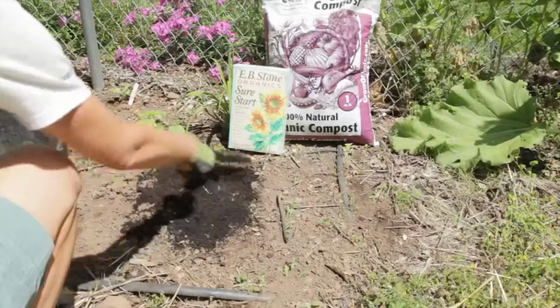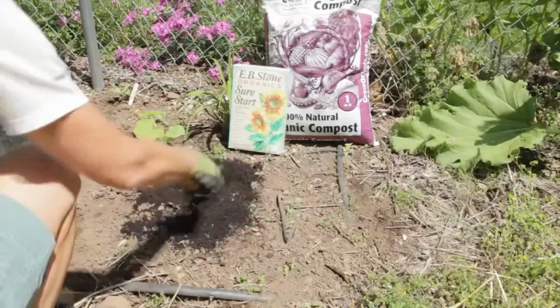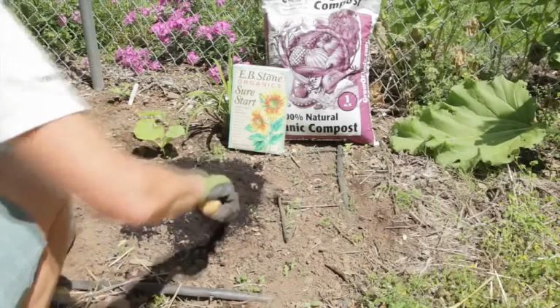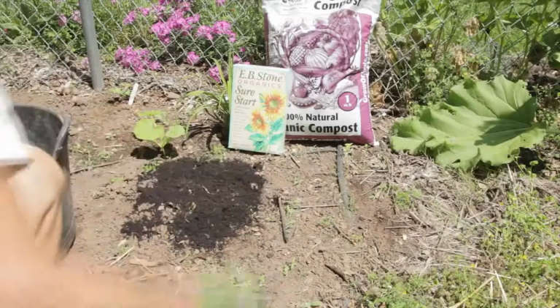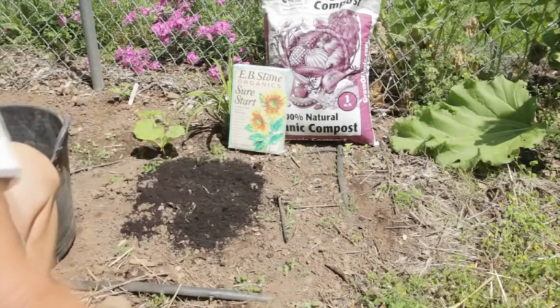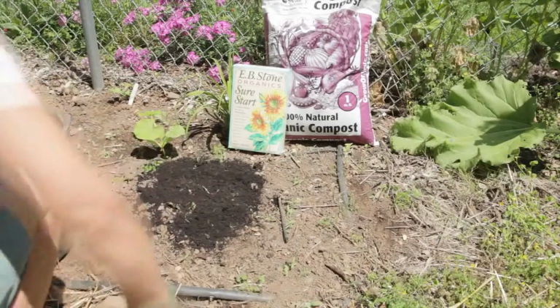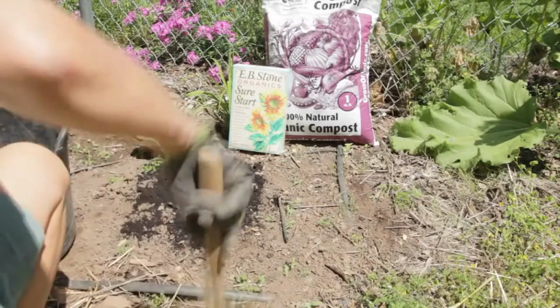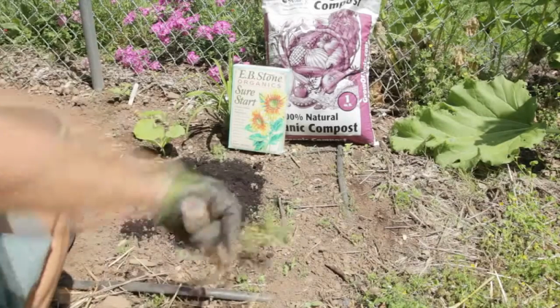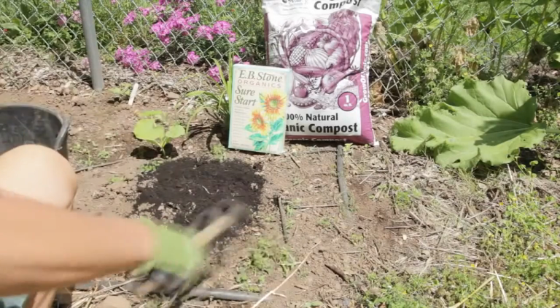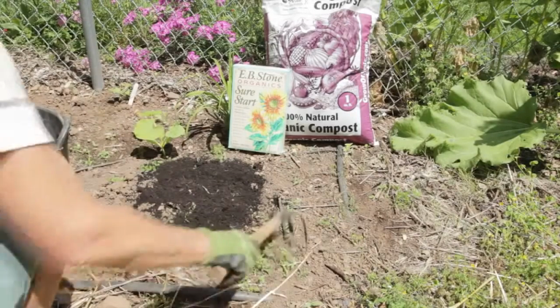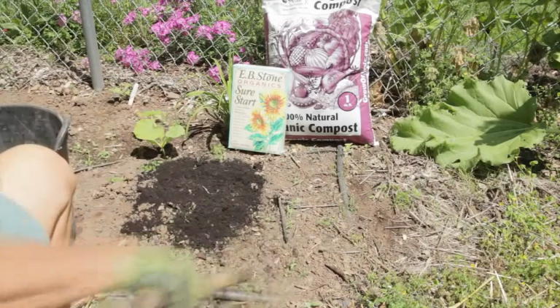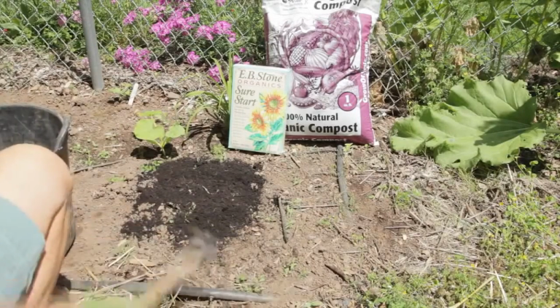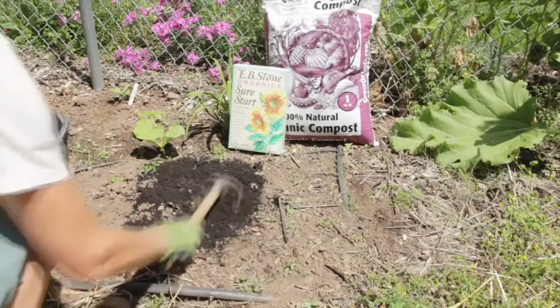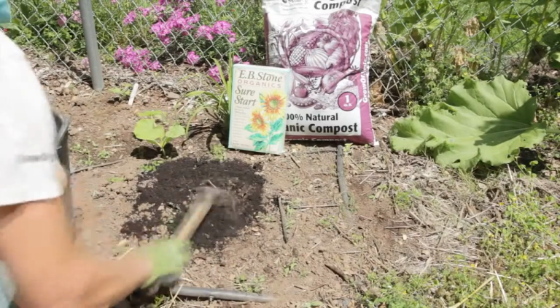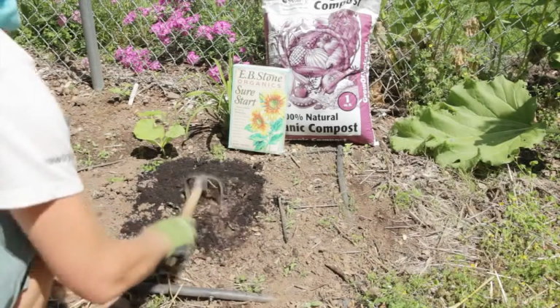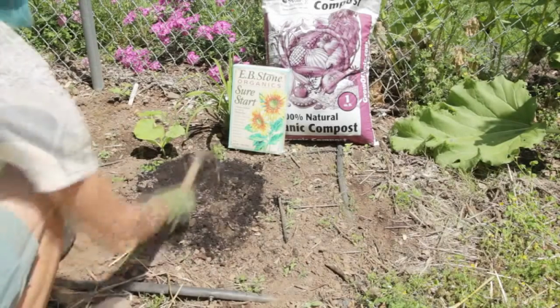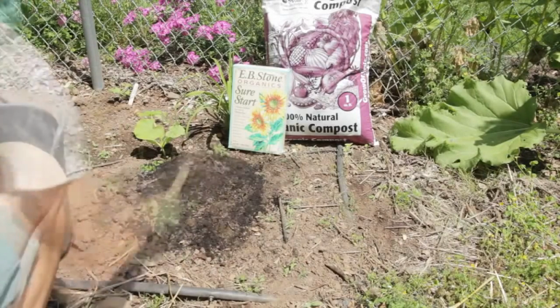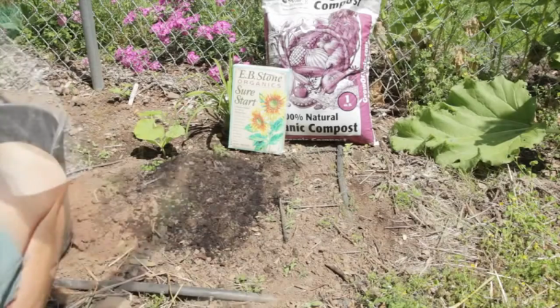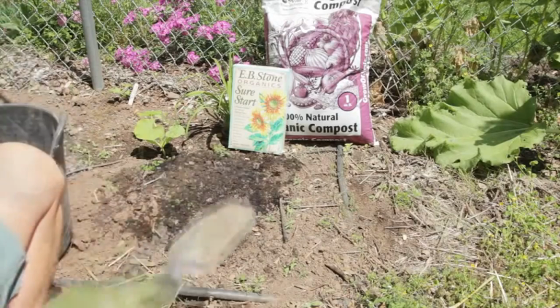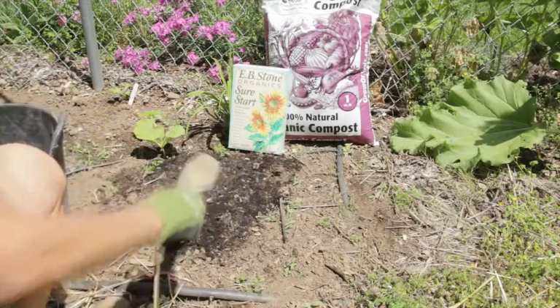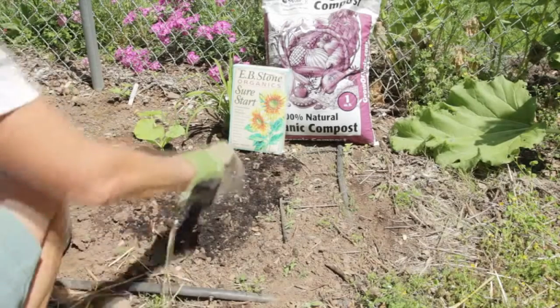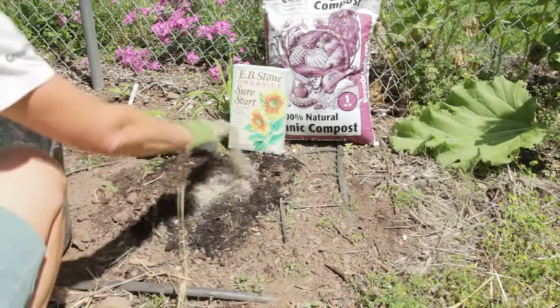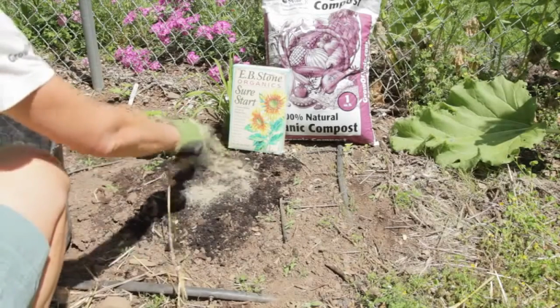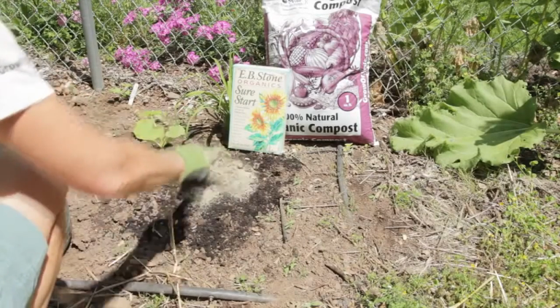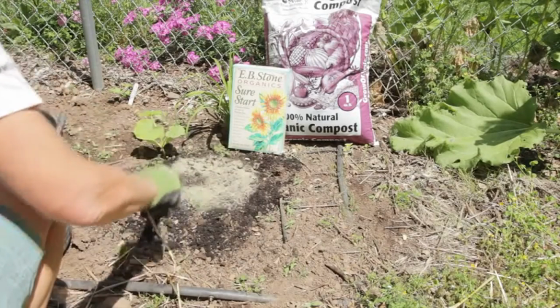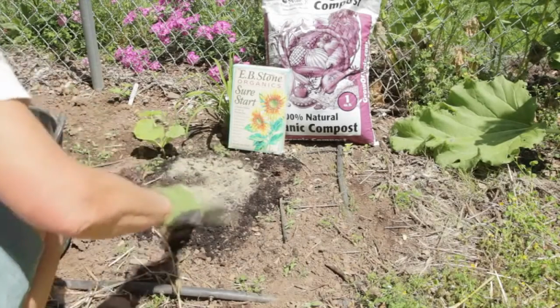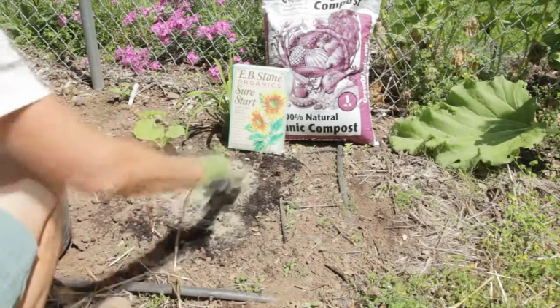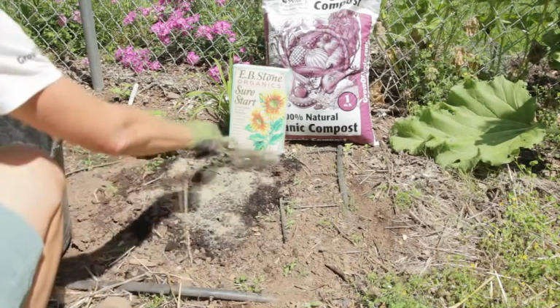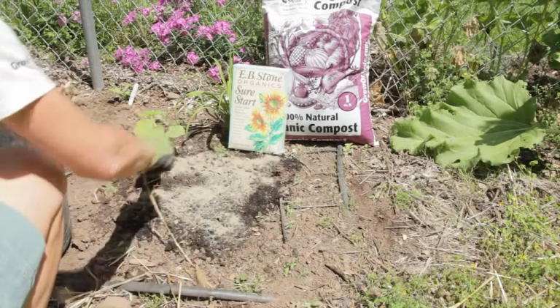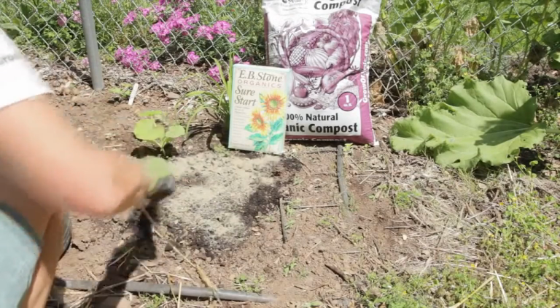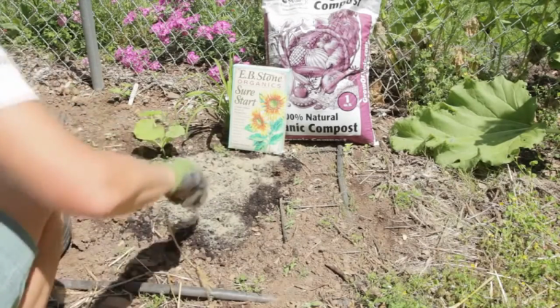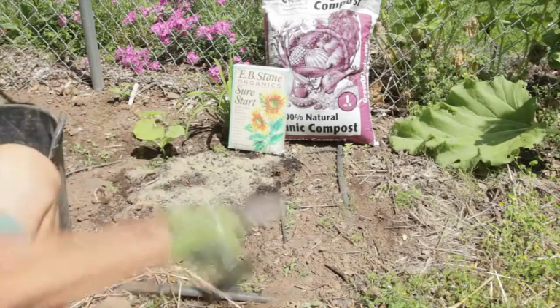I'm working some compost into the soil before I plant to loosen the soil and improve drainage. I'm also adding a good balanced fertilizer to the bed because pumpkins are heavy feeders.